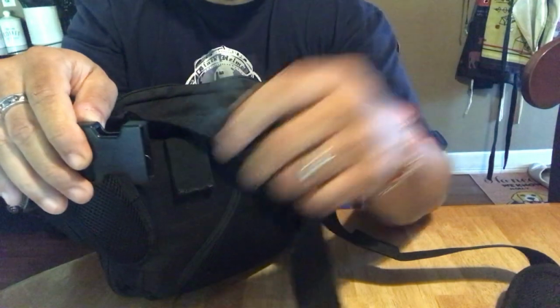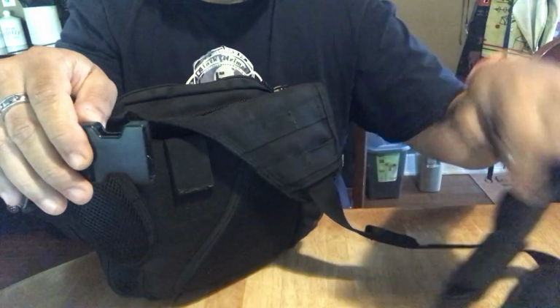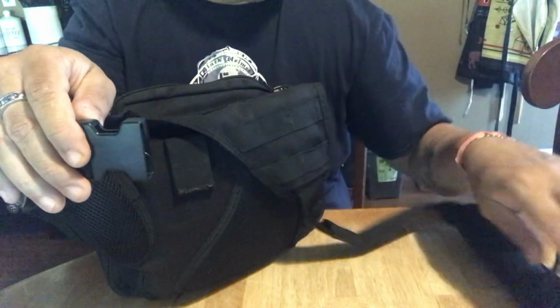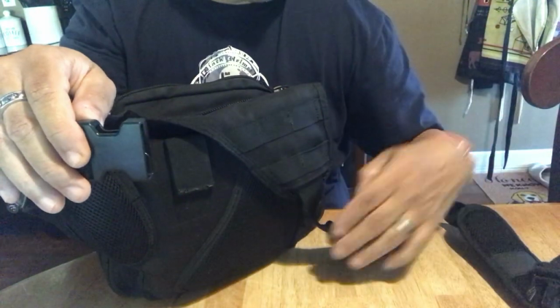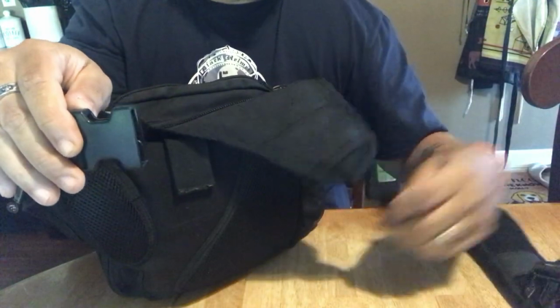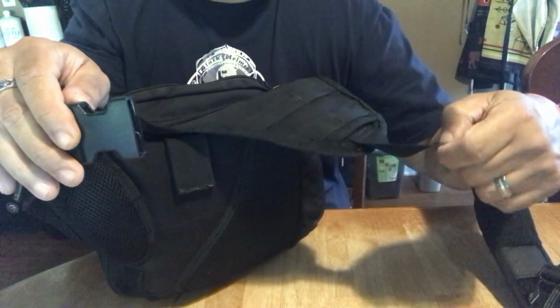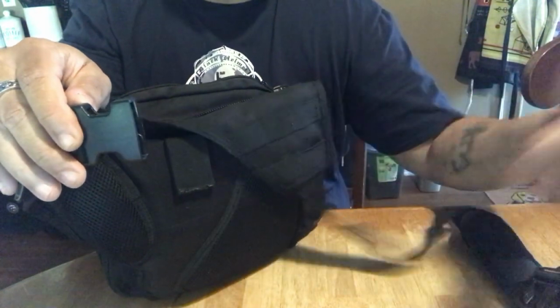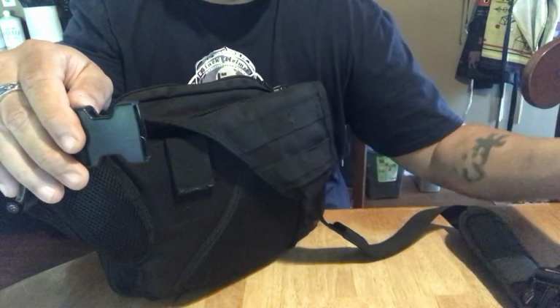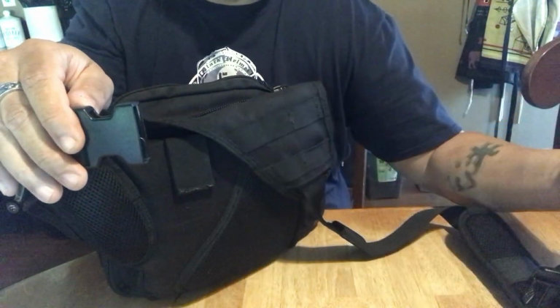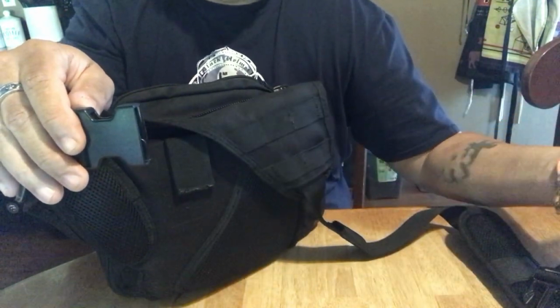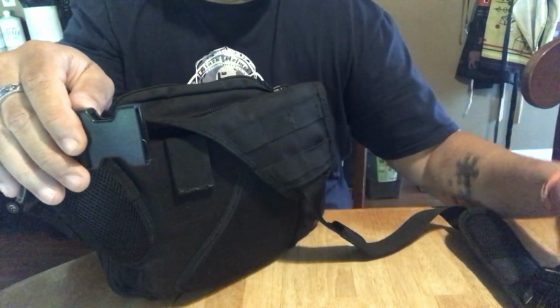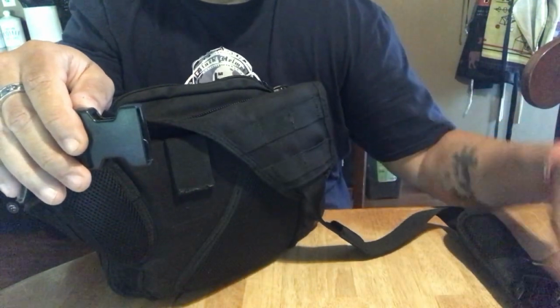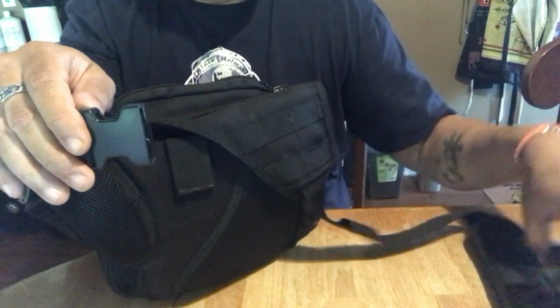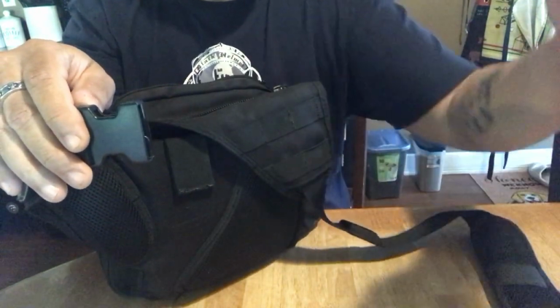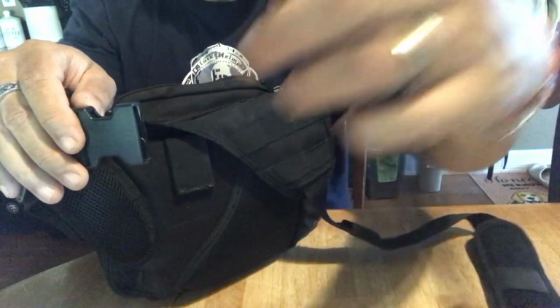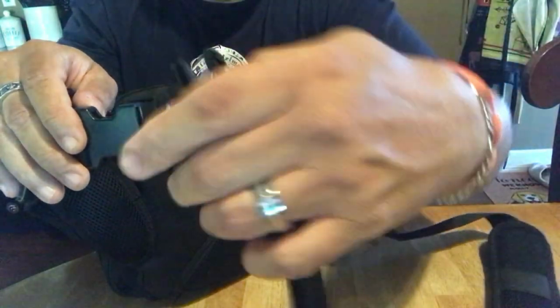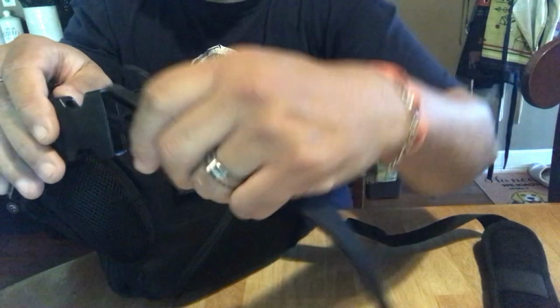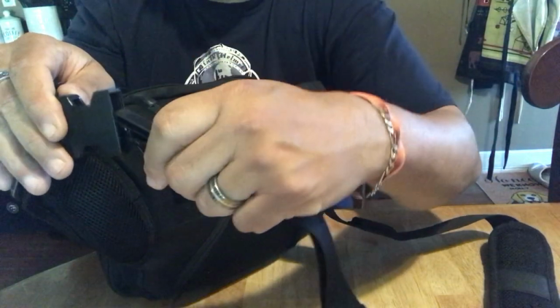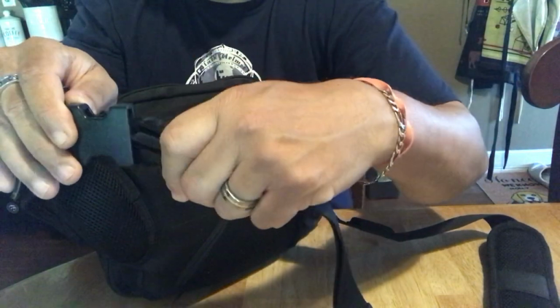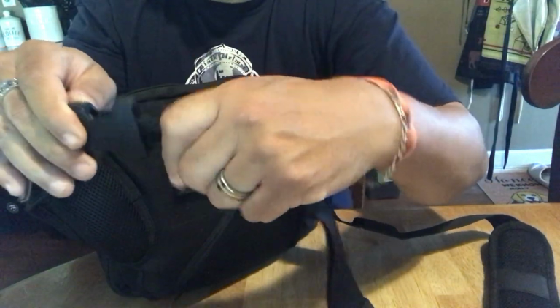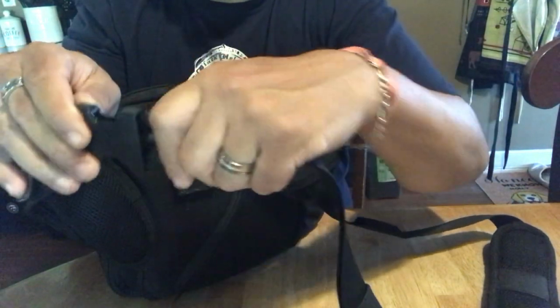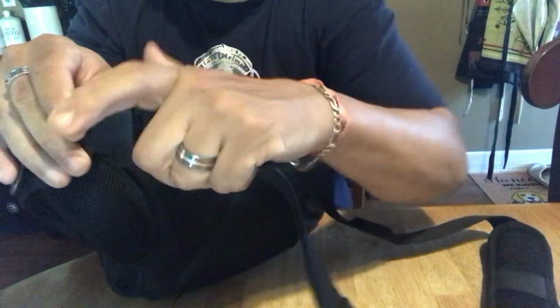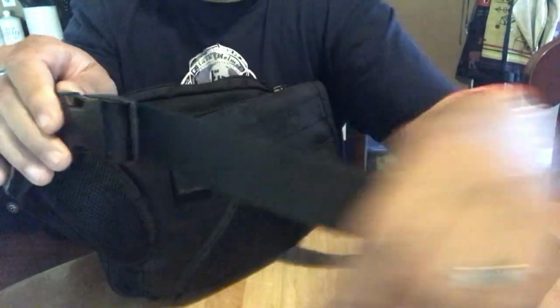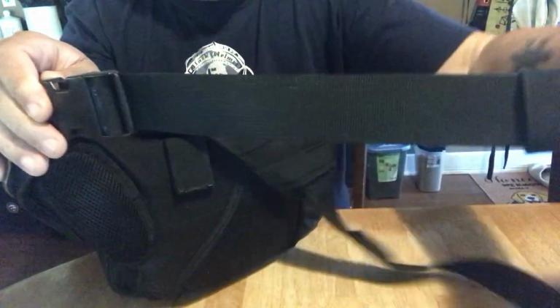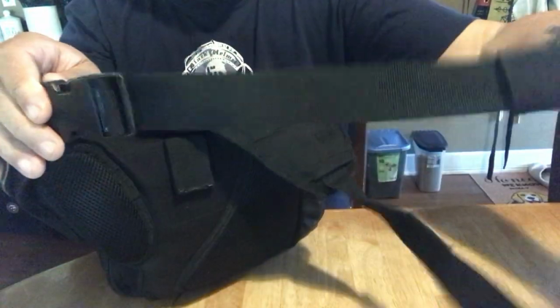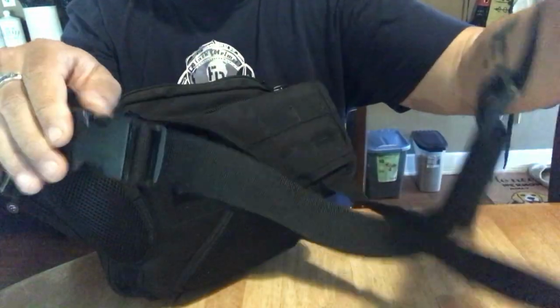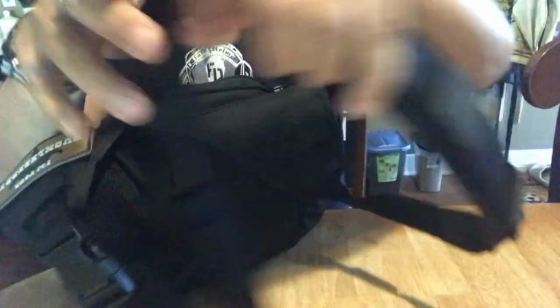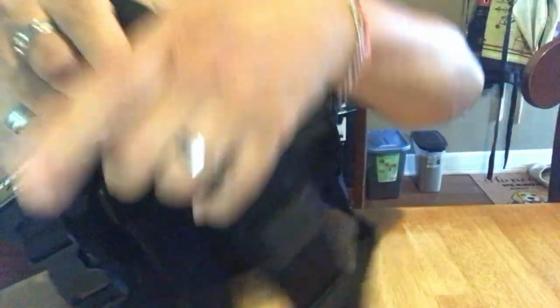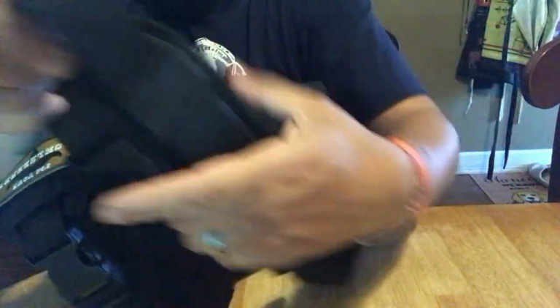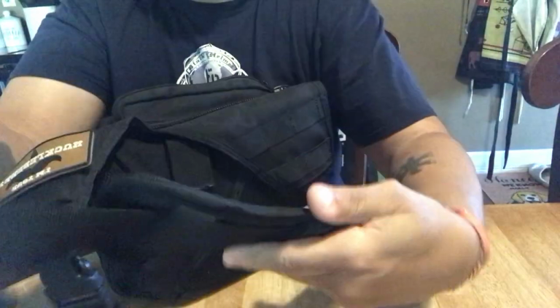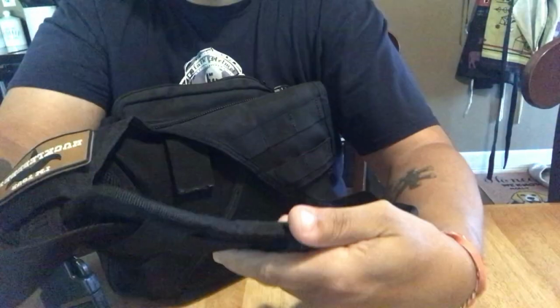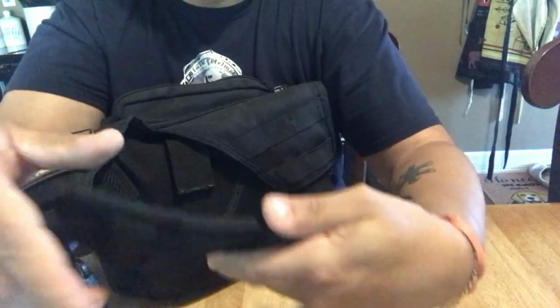It's a bit weird though, because it unclips from one side but not the other. So you just put it on there and that's about all you can do with it.